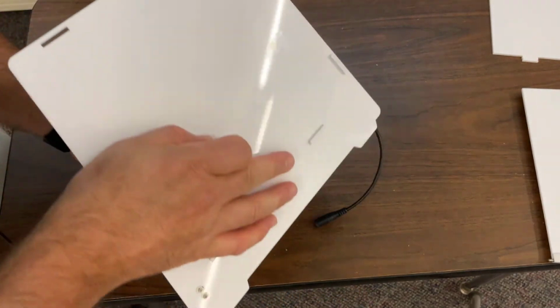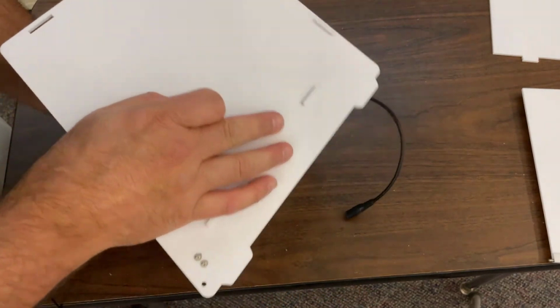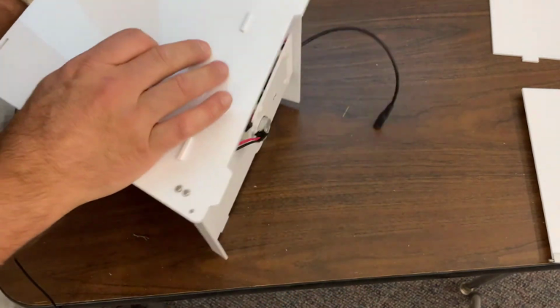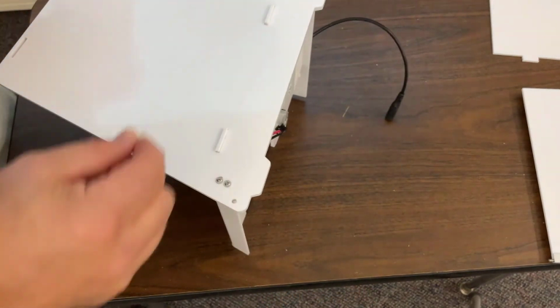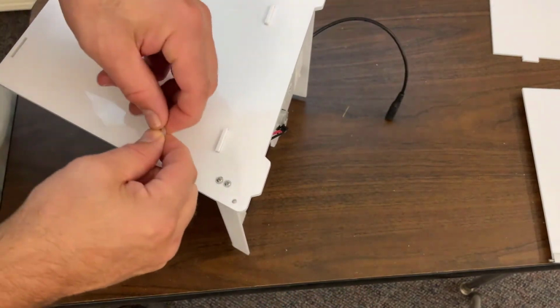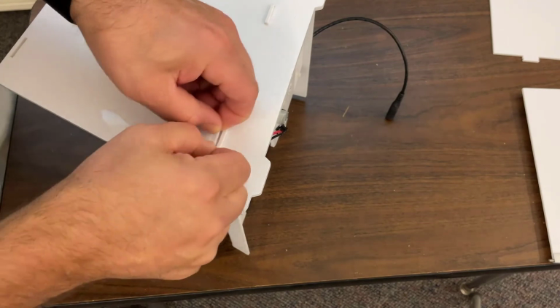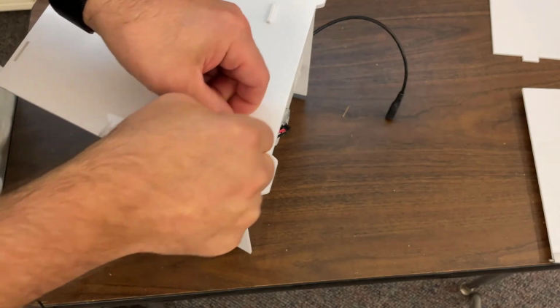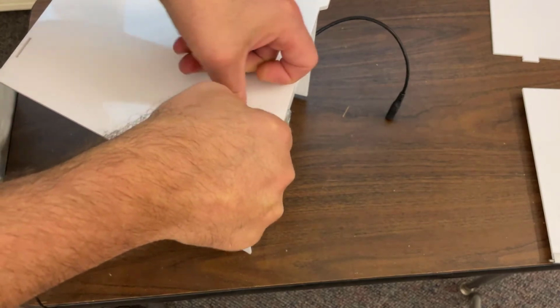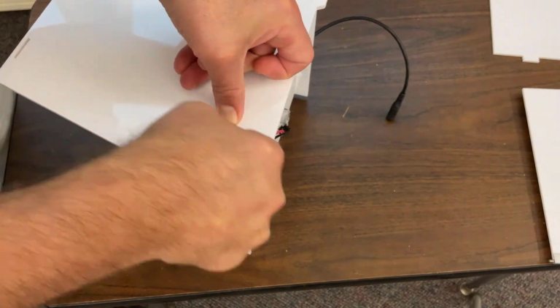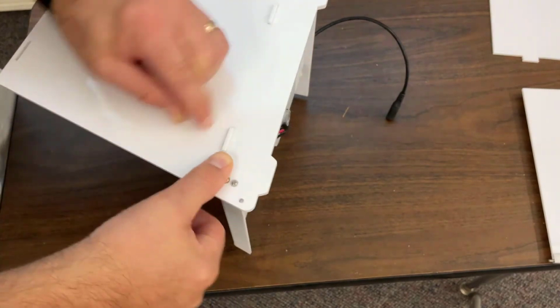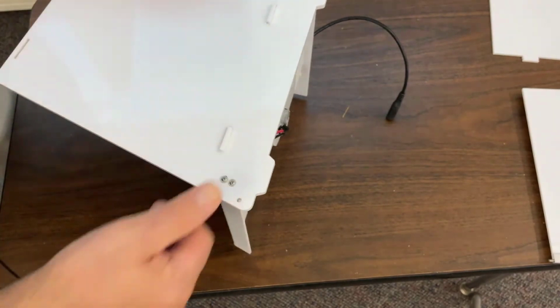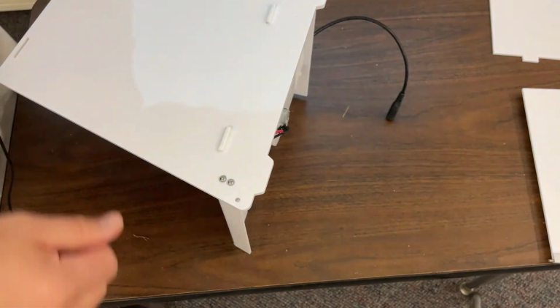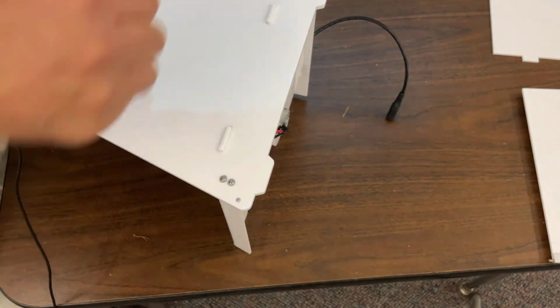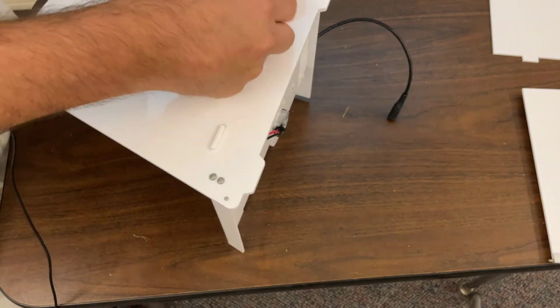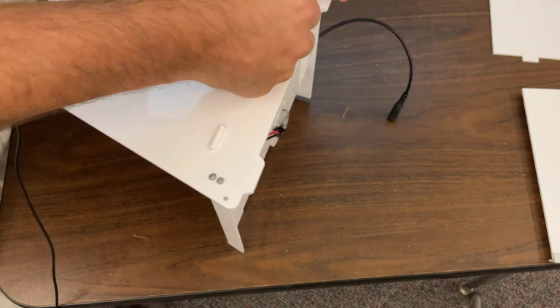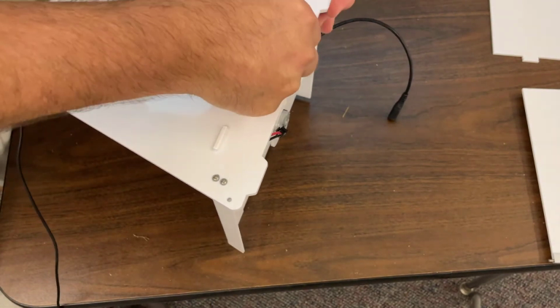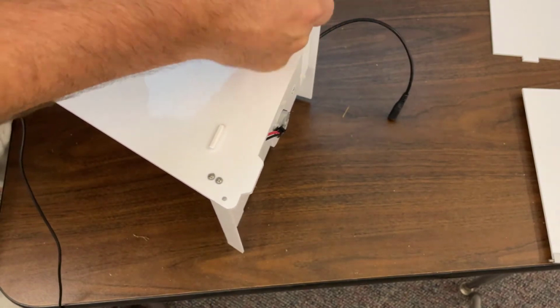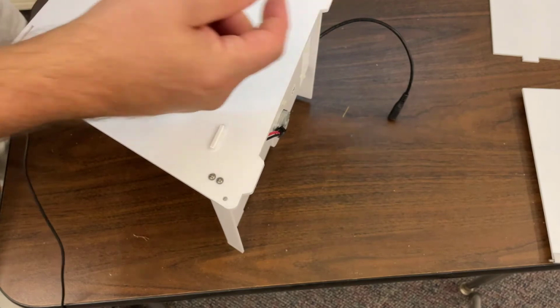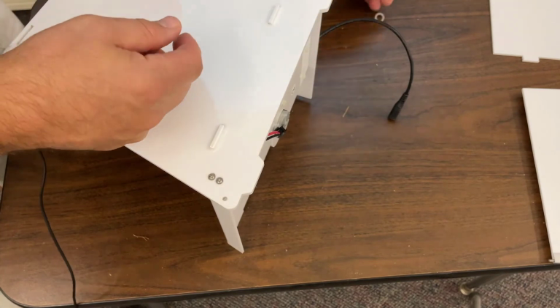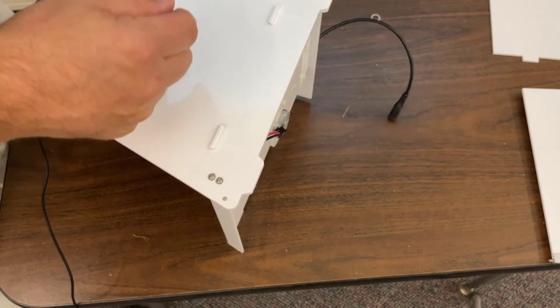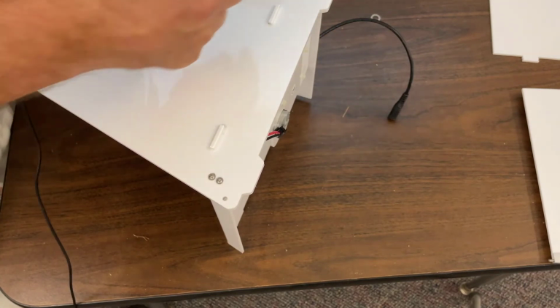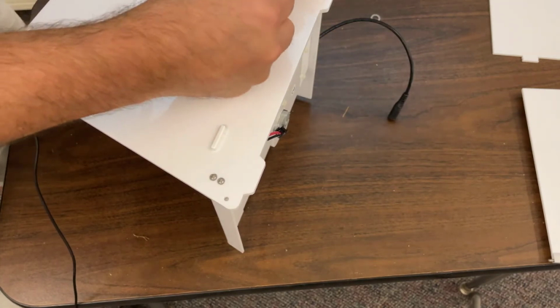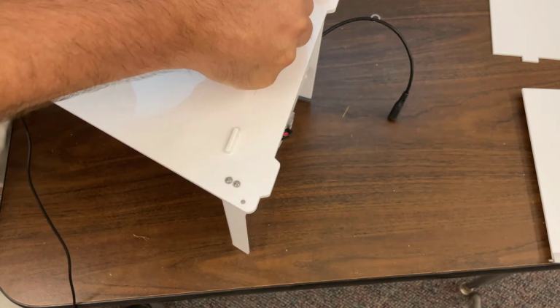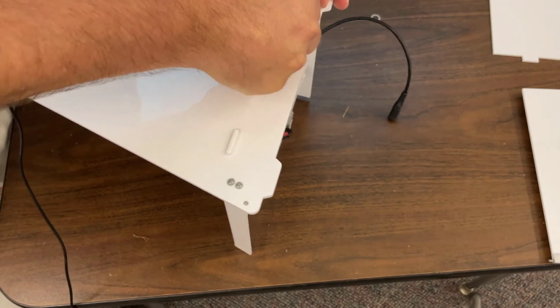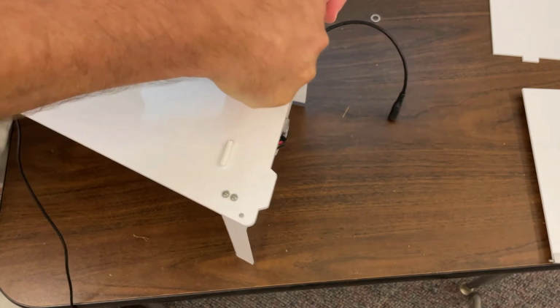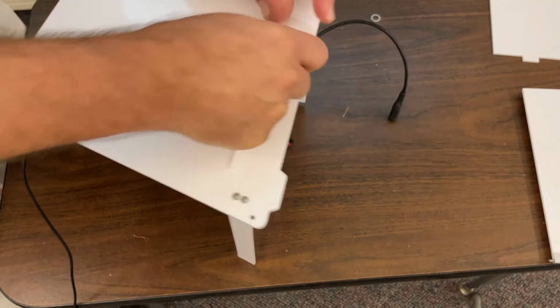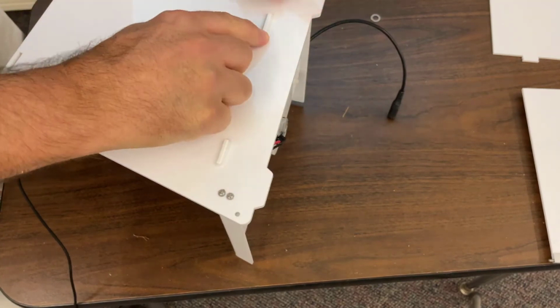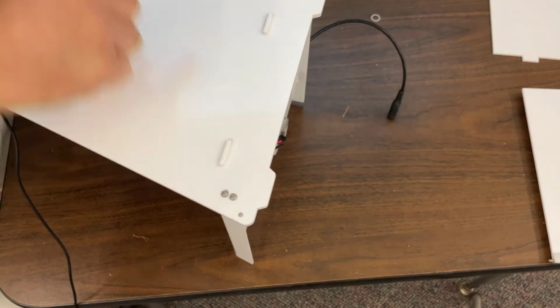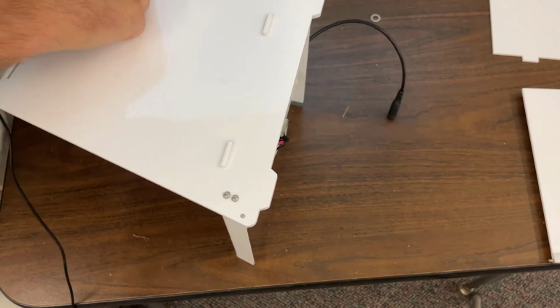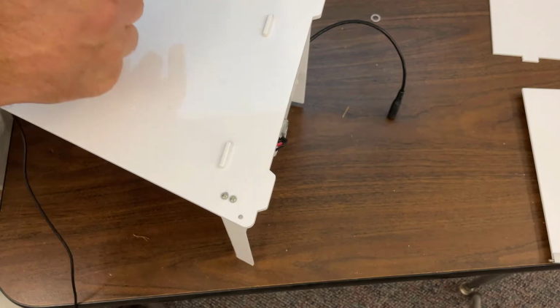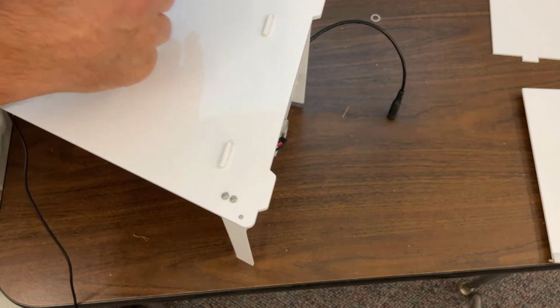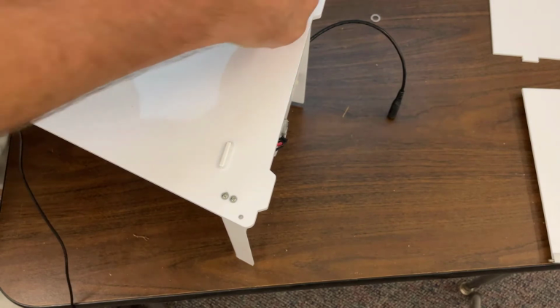Now that I've got one in place, it's easier to tip it — clip and stretch, clip and stretch. This one I tore, but there are extras so that's fine. And one more down here.